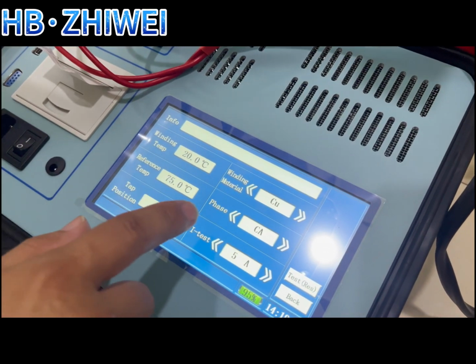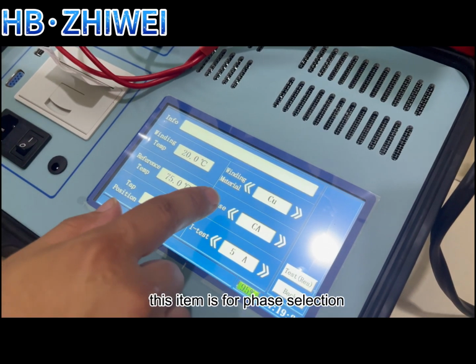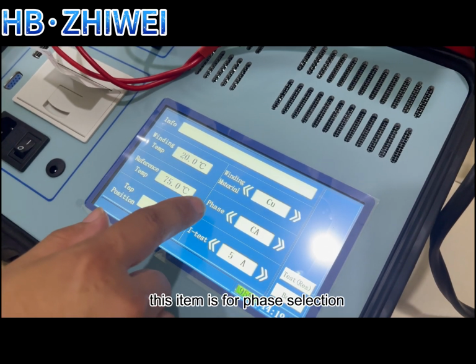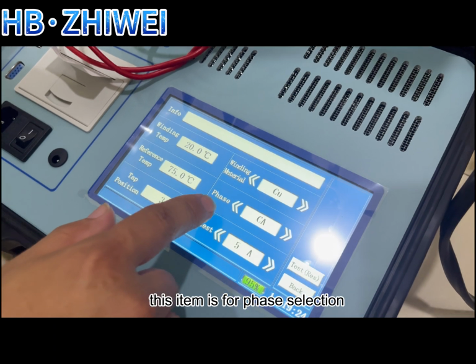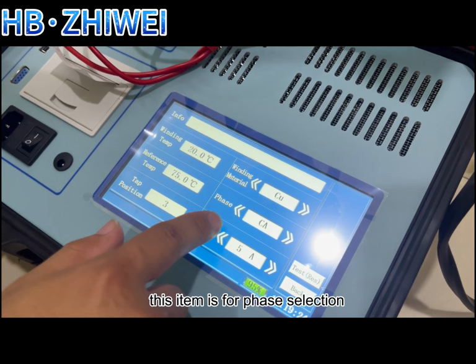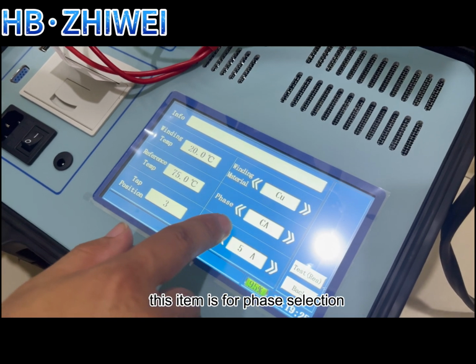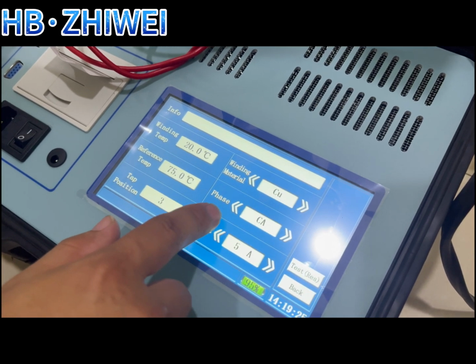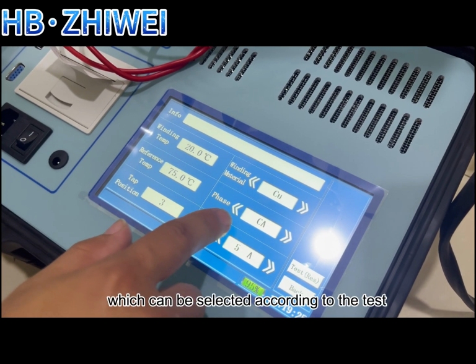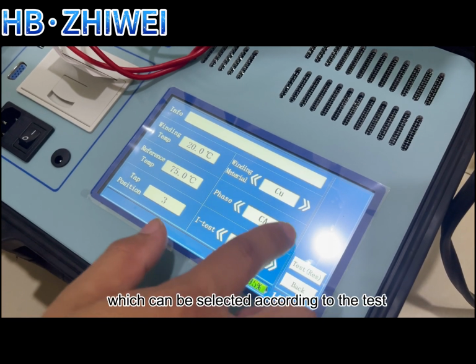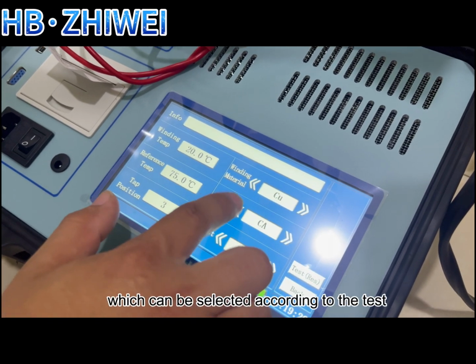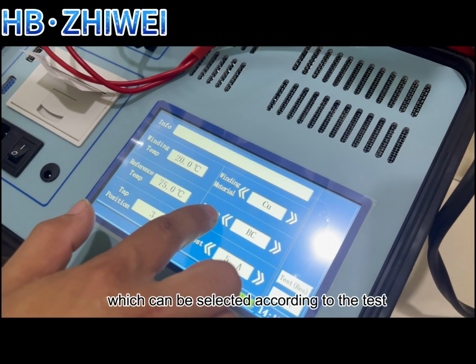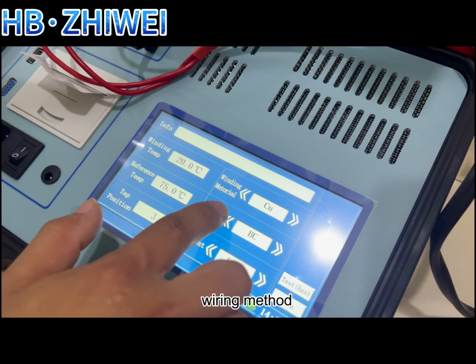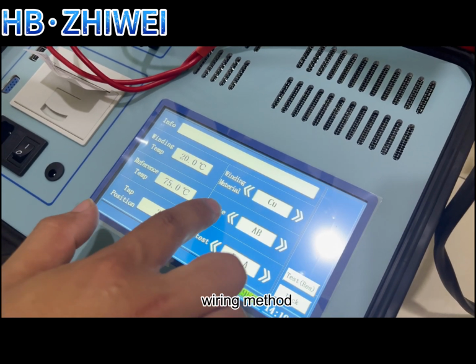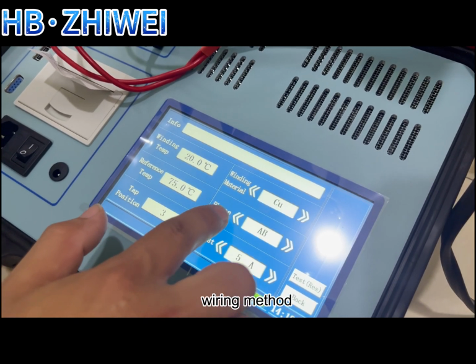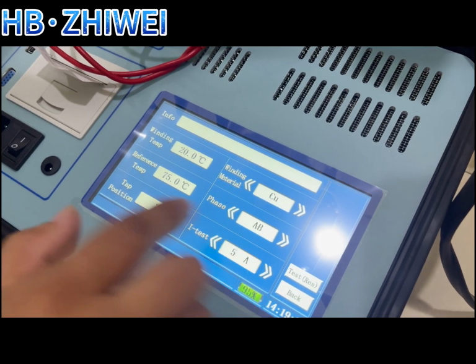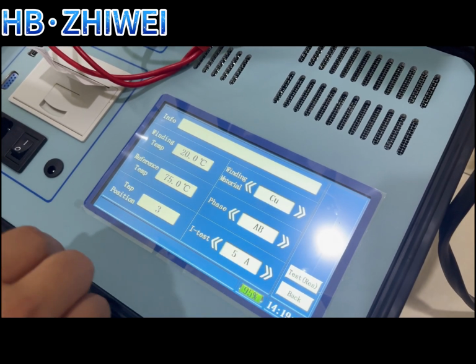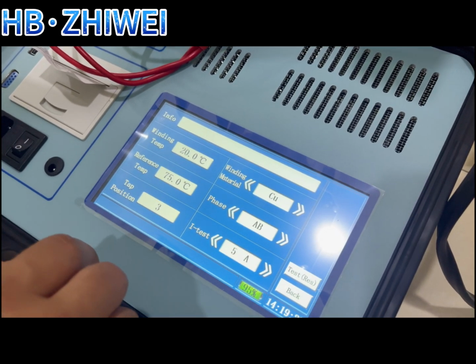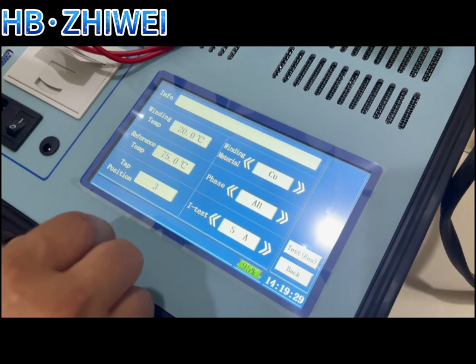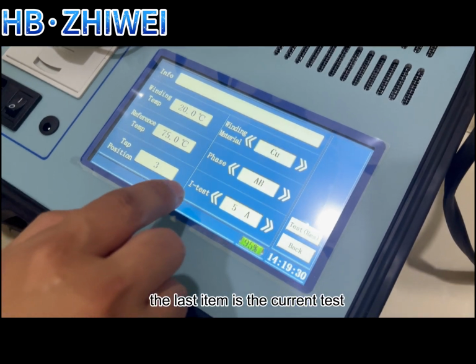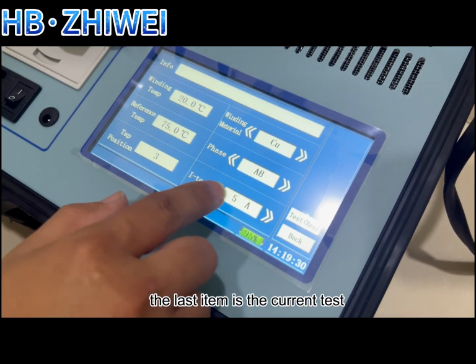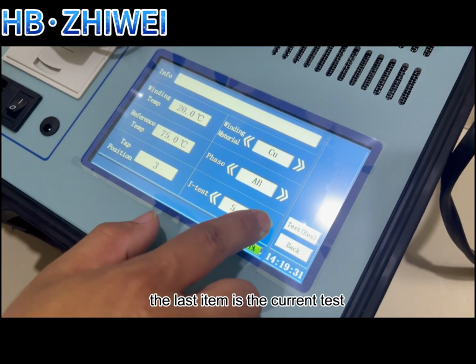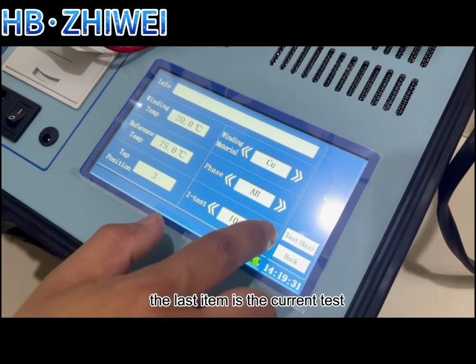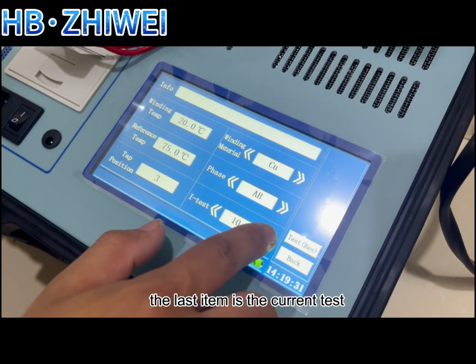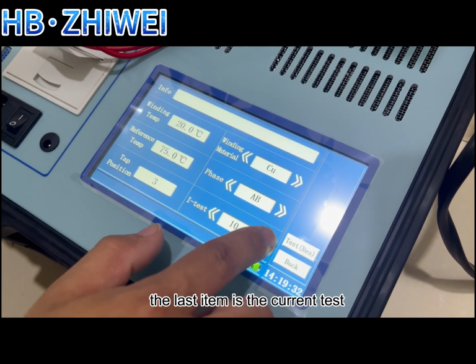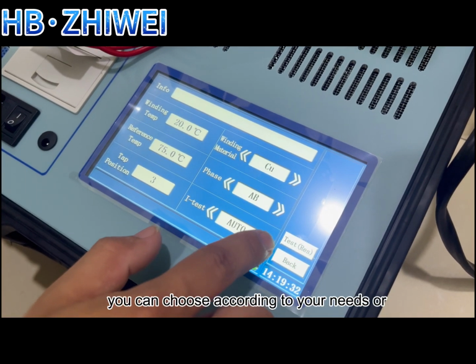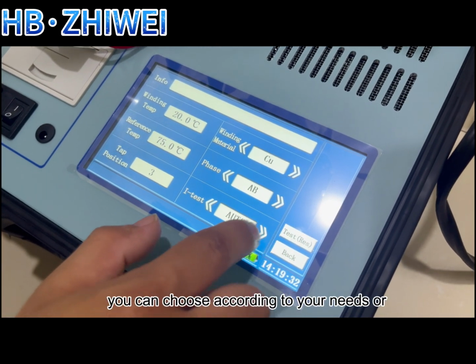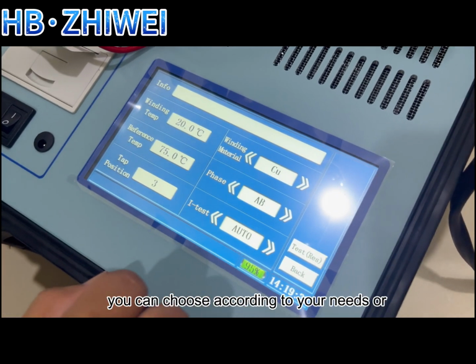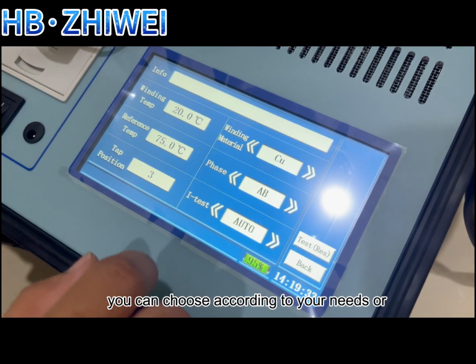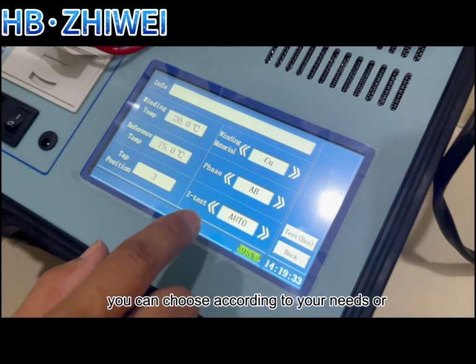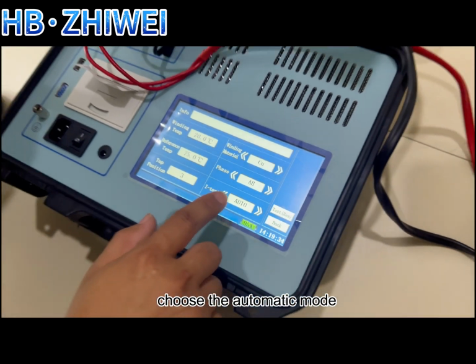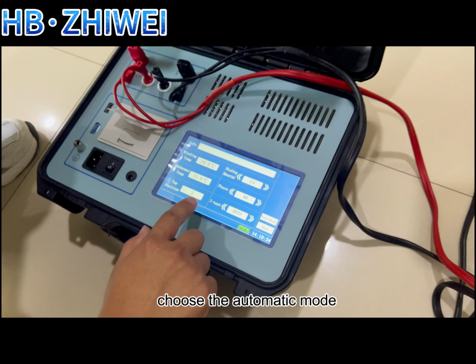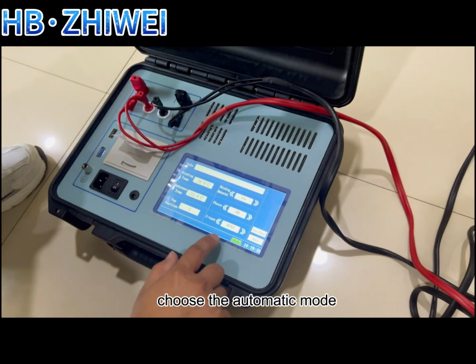This item is for phase selection, which can be selected according to the test wiring method. The last item is the current test. You can choose according to your needs or choose the automatic mode.